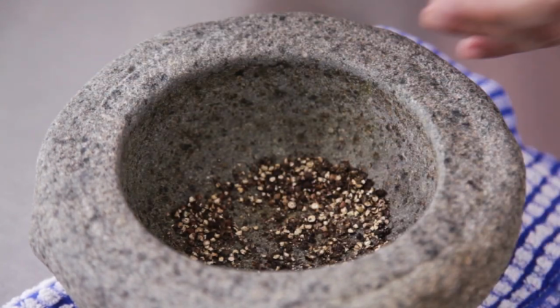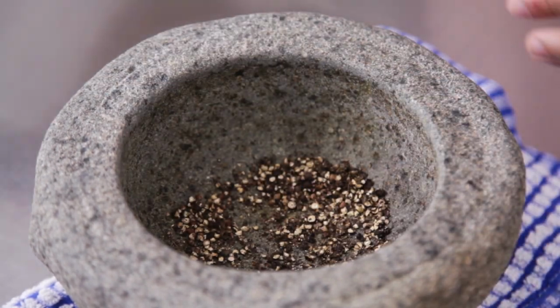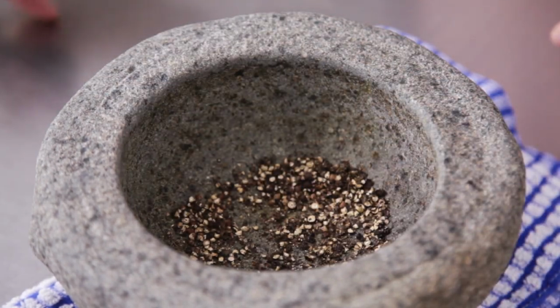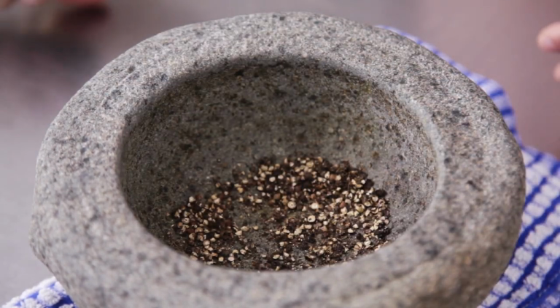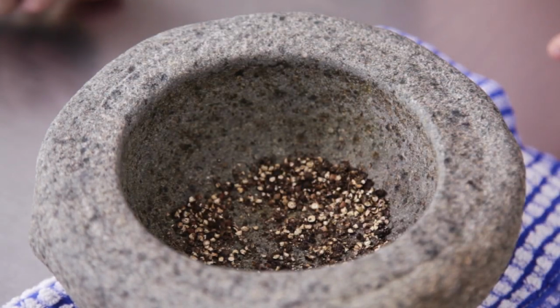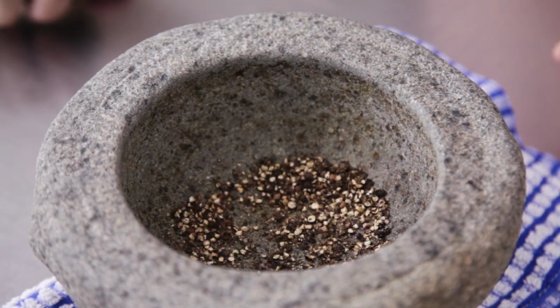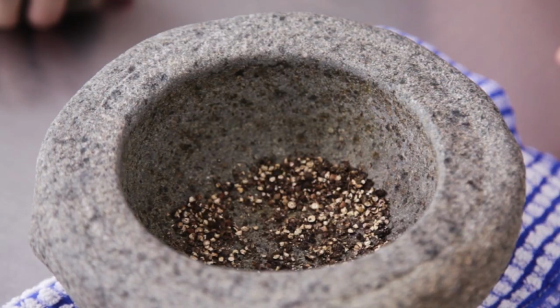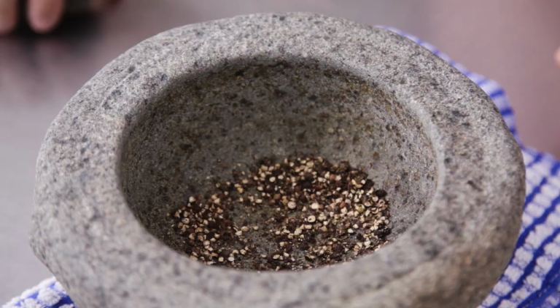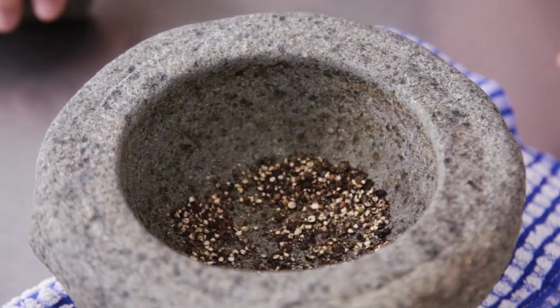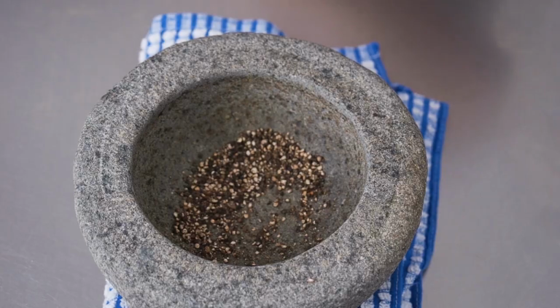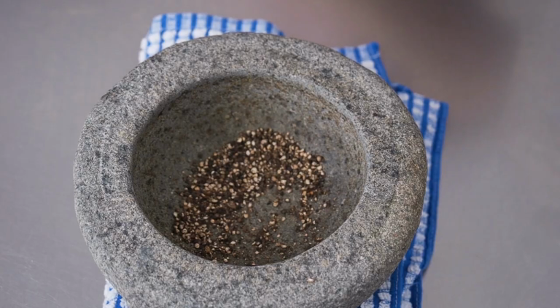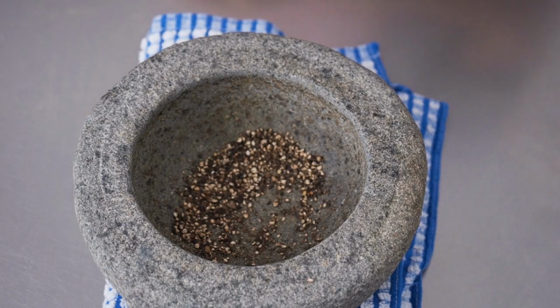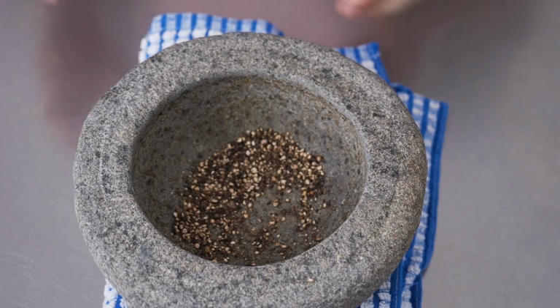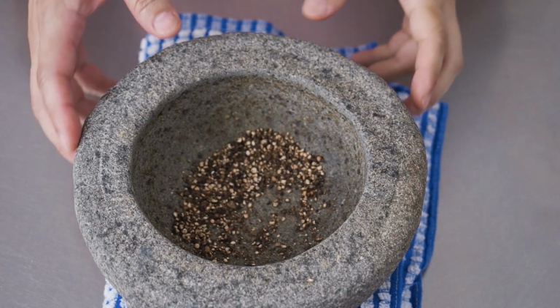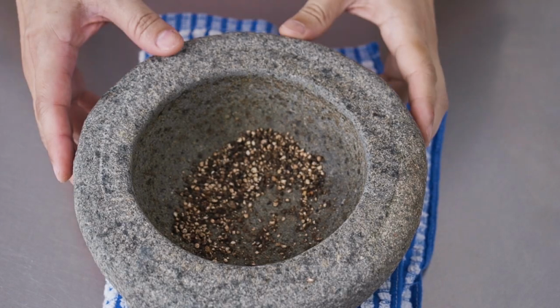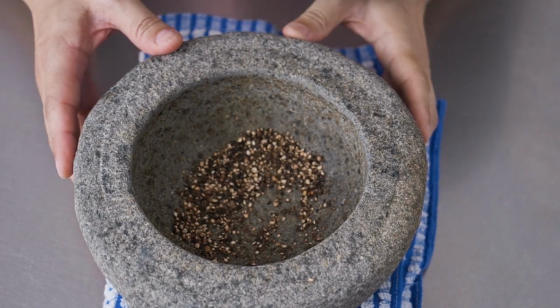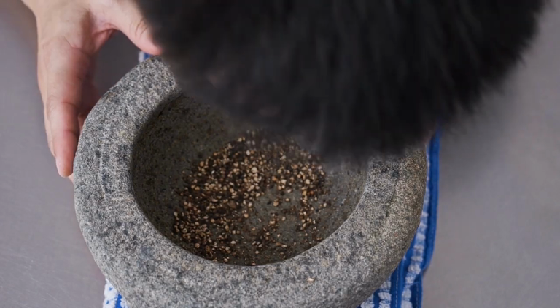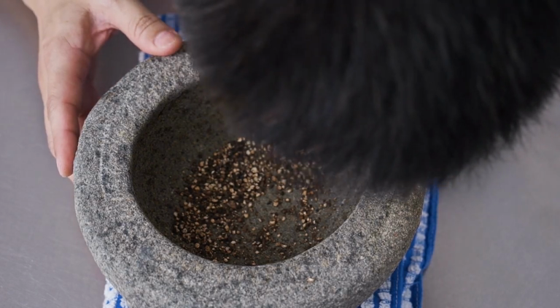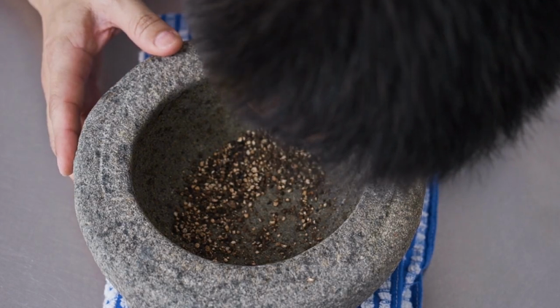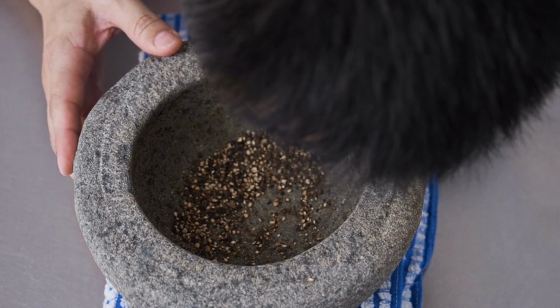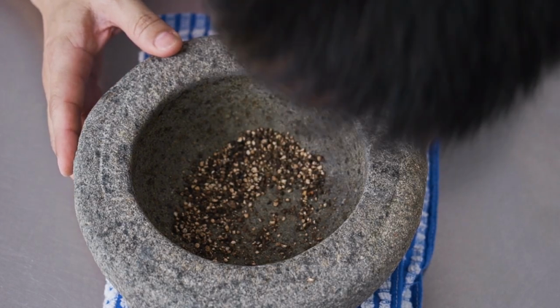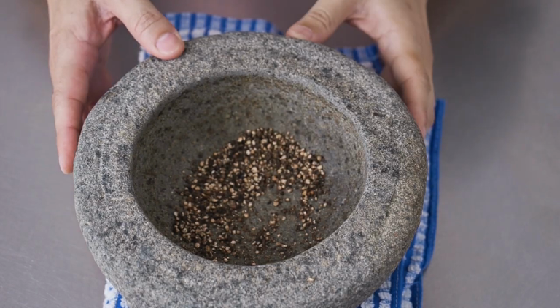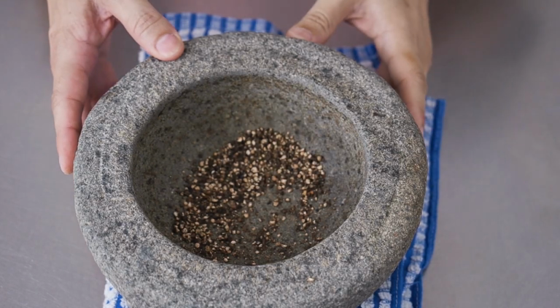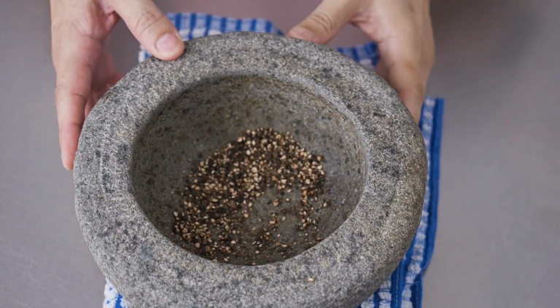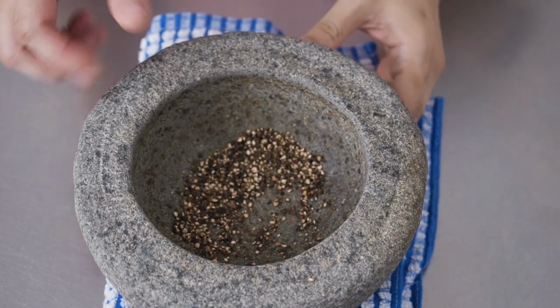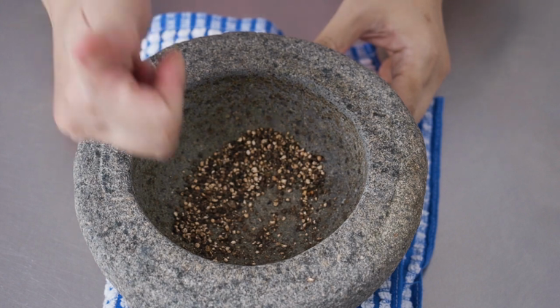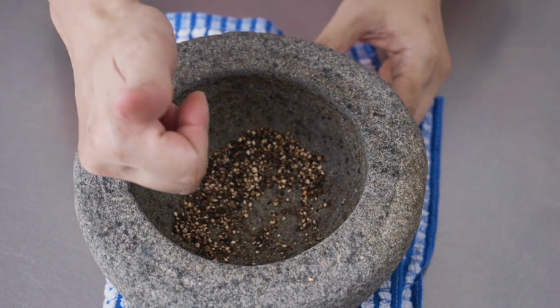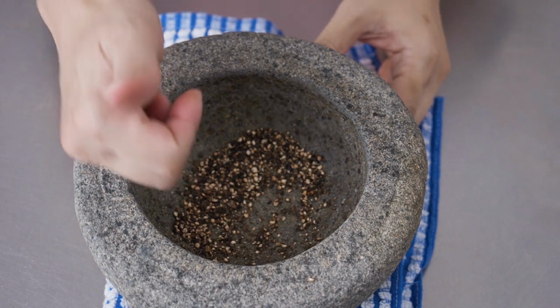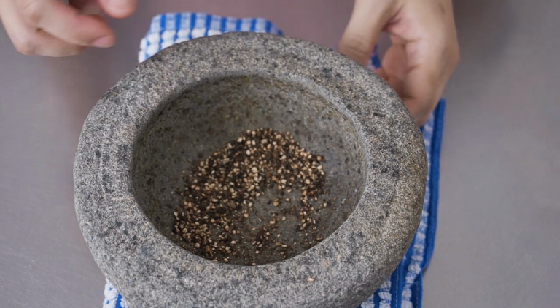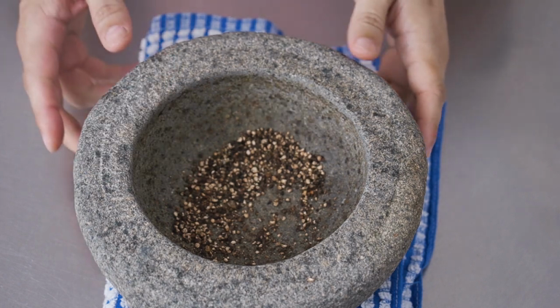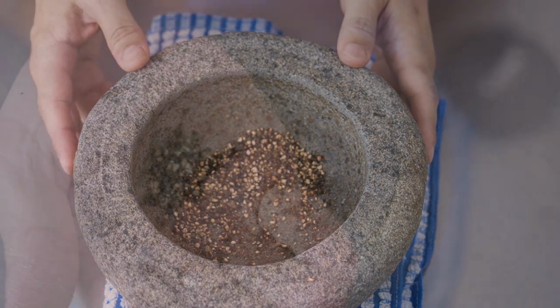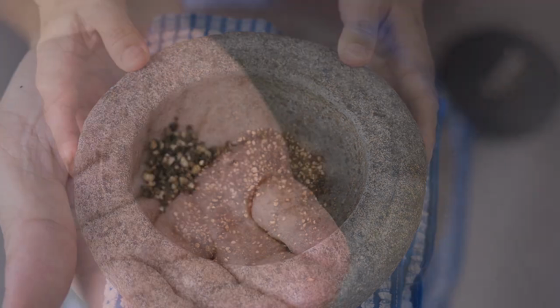After crushing the black pepper, give them a little sniff. You will immediately realise the difference in flavour between the fresh and the bottled ones.